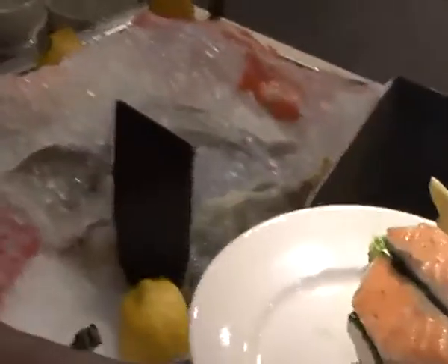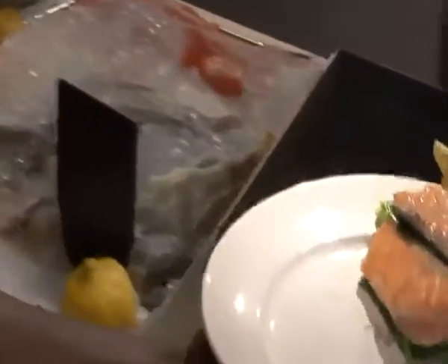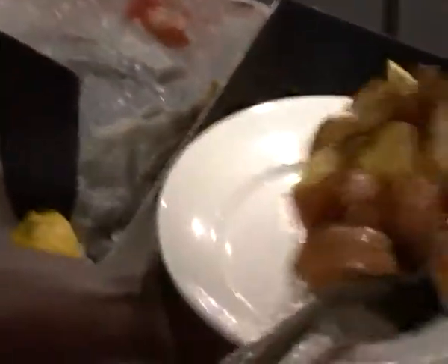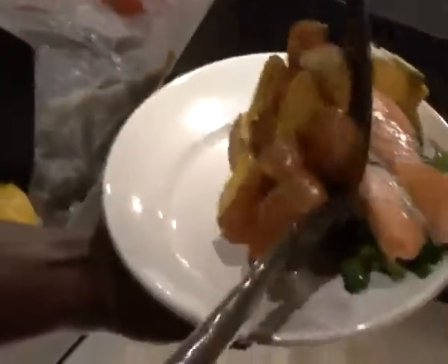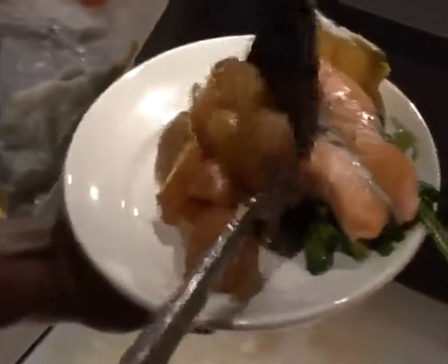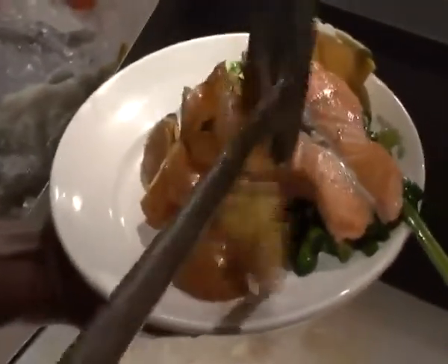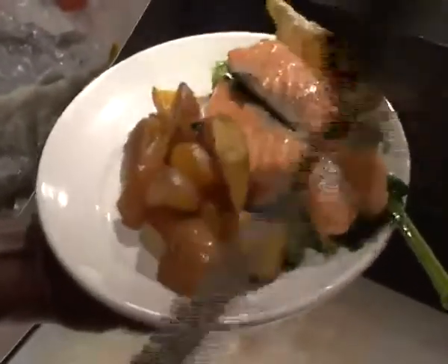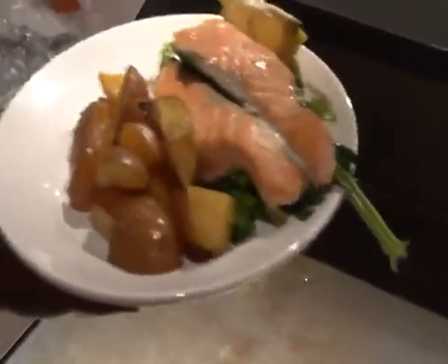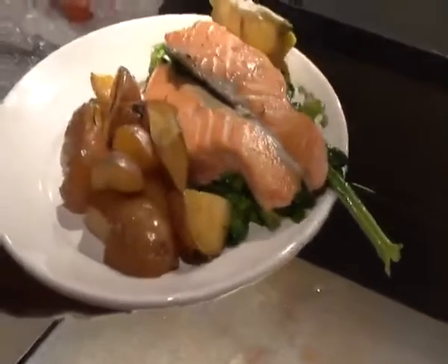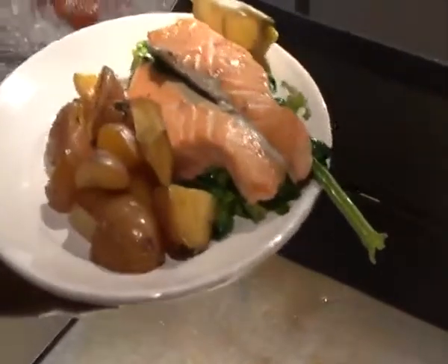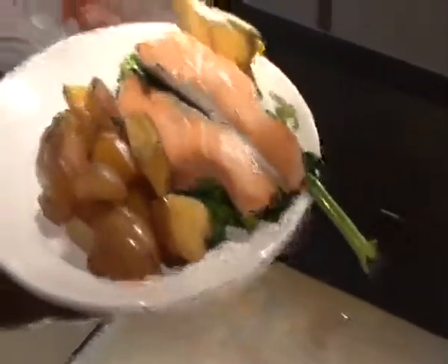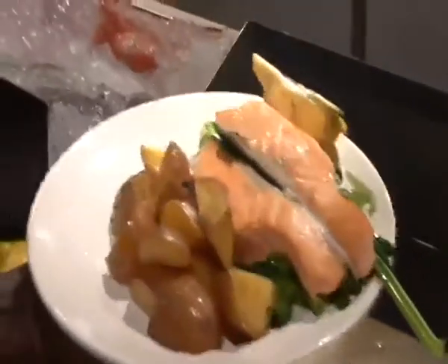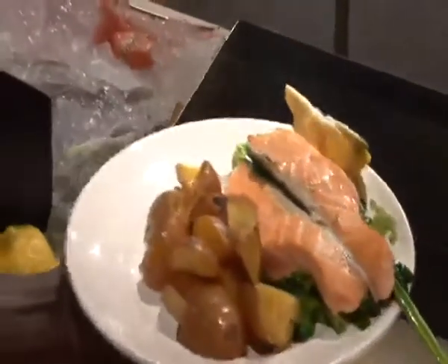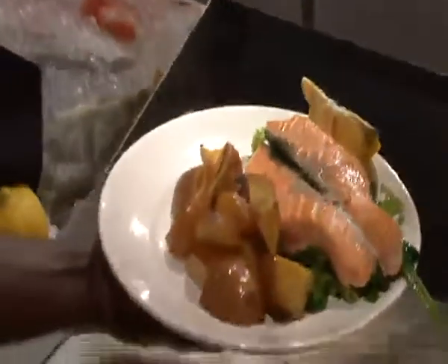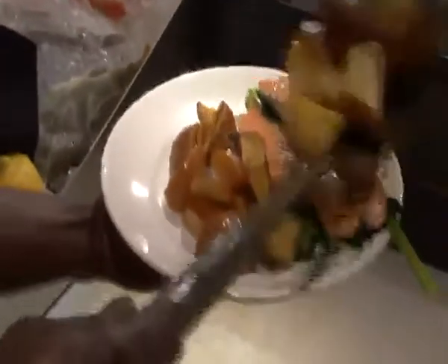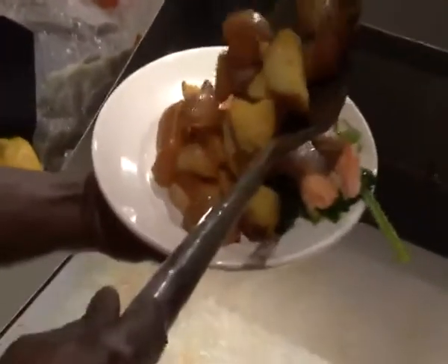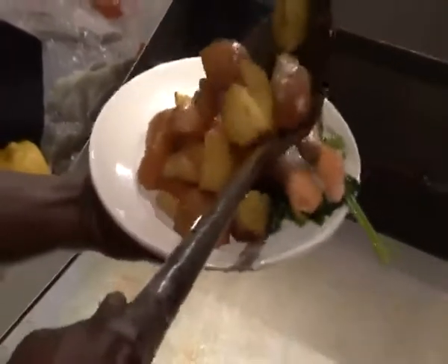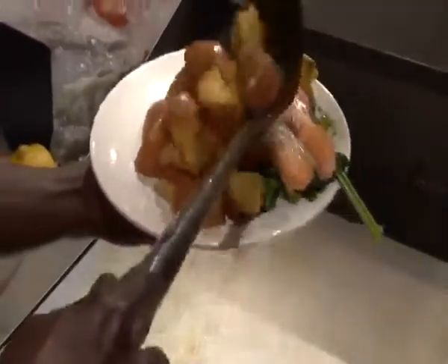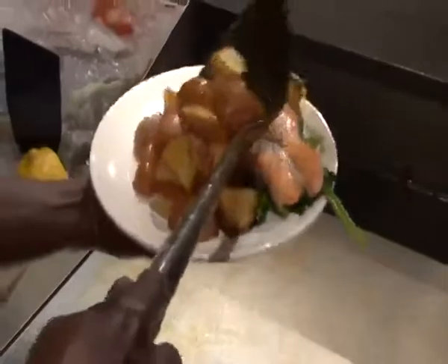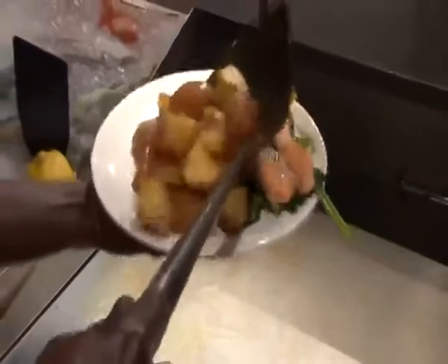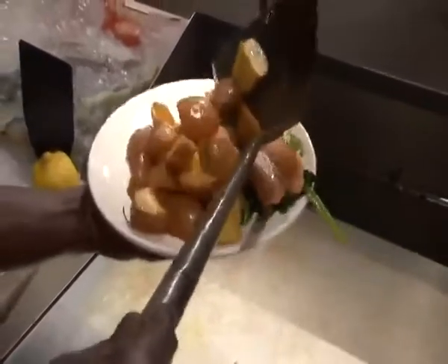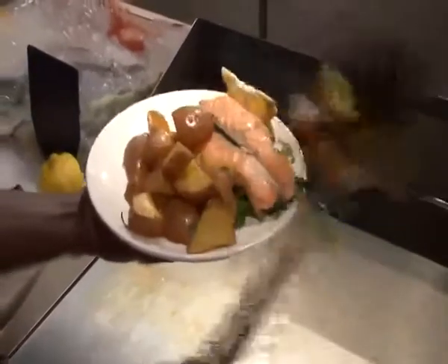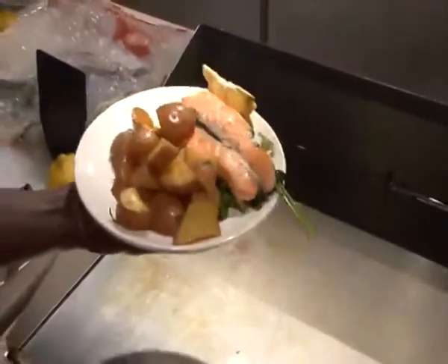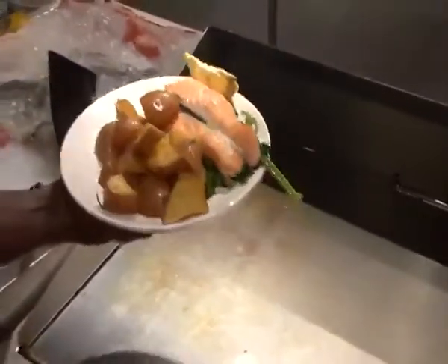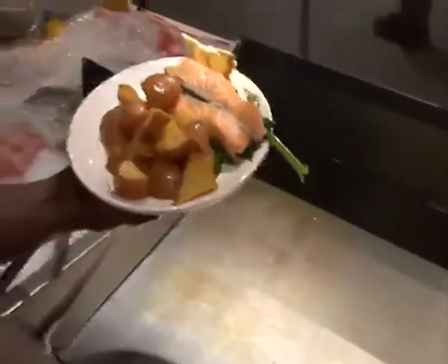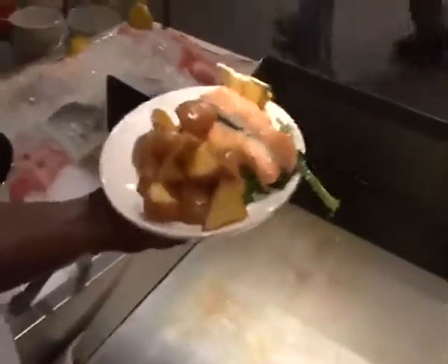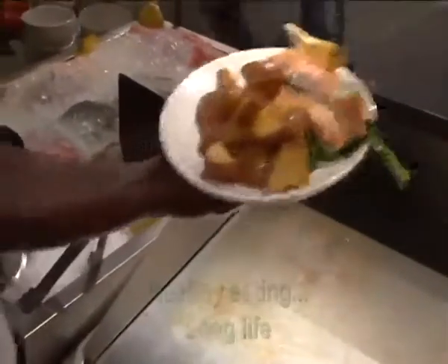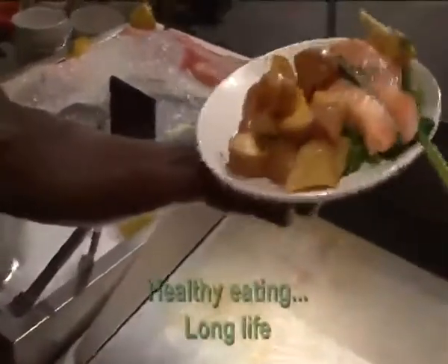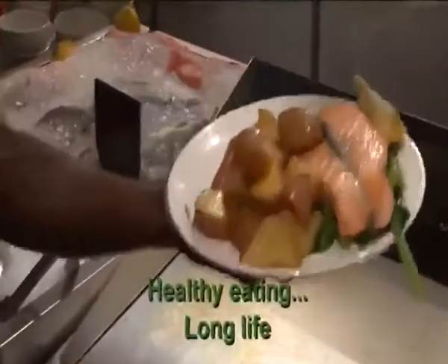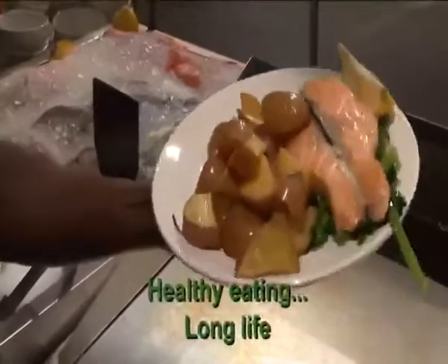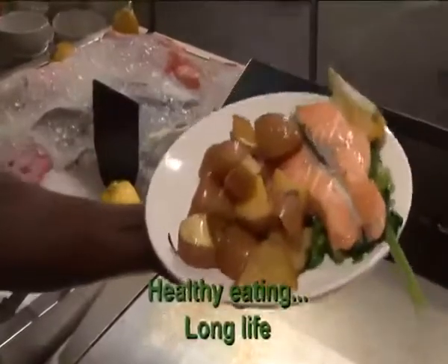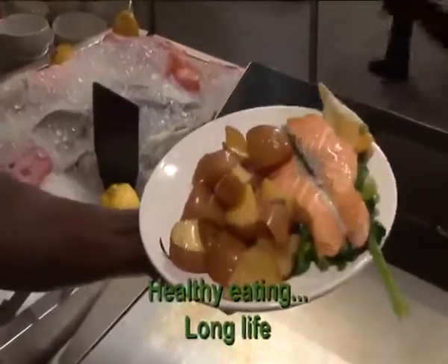I'm going to place the potatoes on the plate like this. It's fresh and this is a fresh and healthy food.